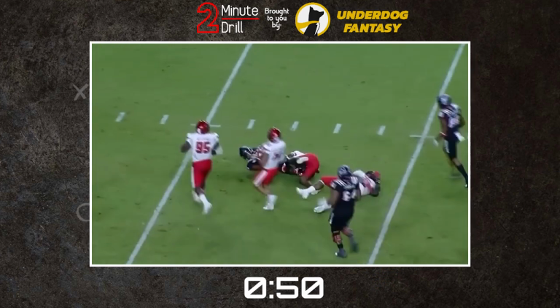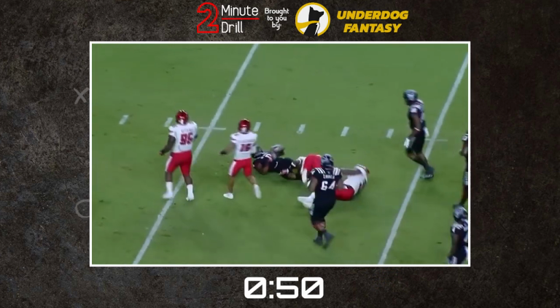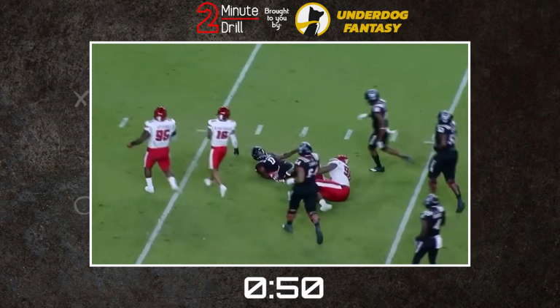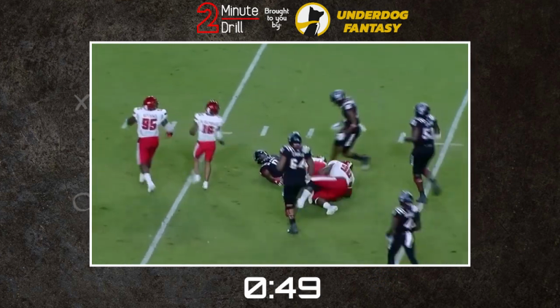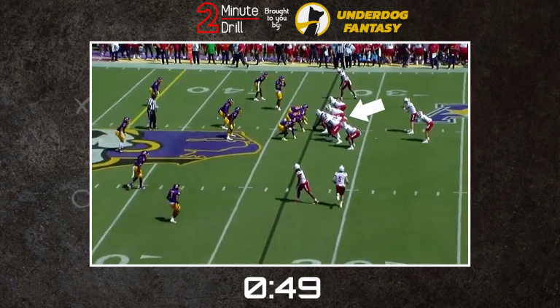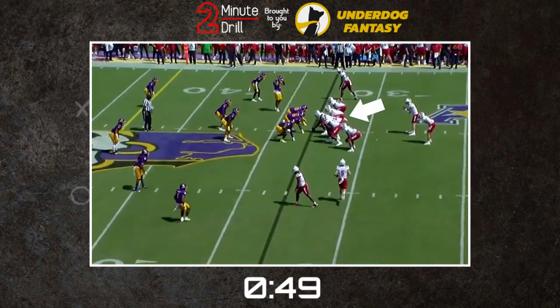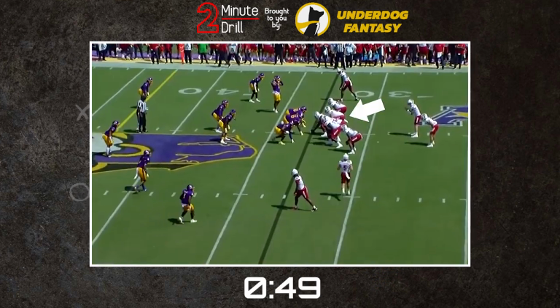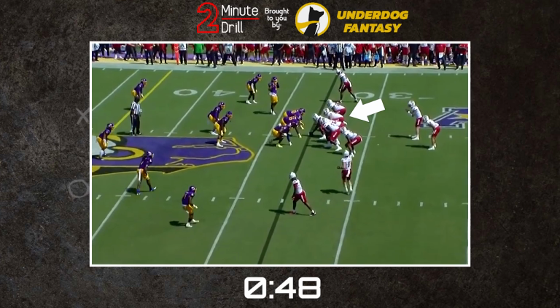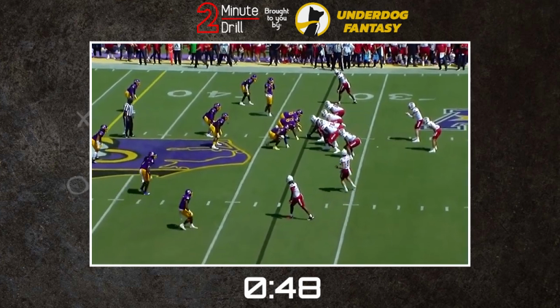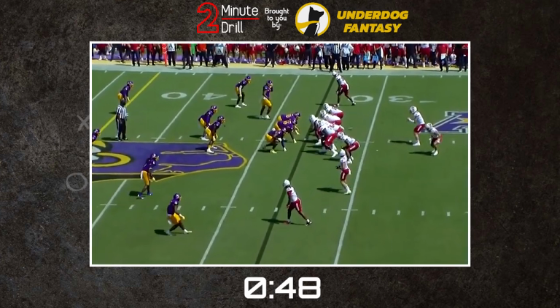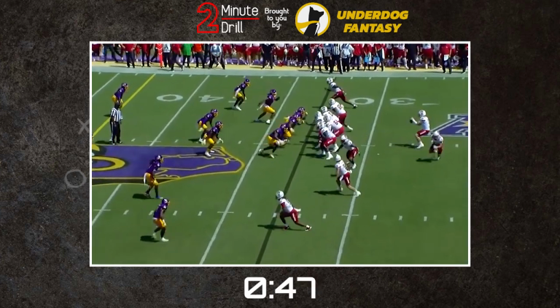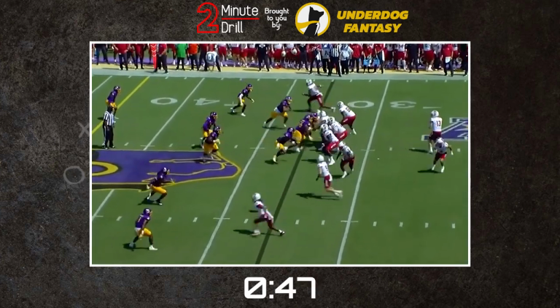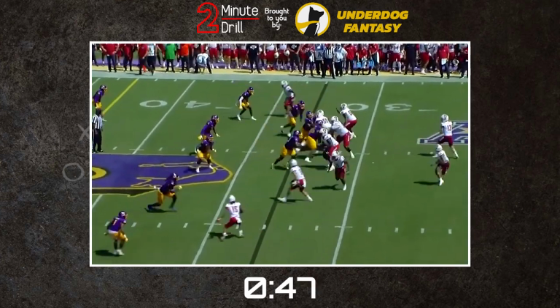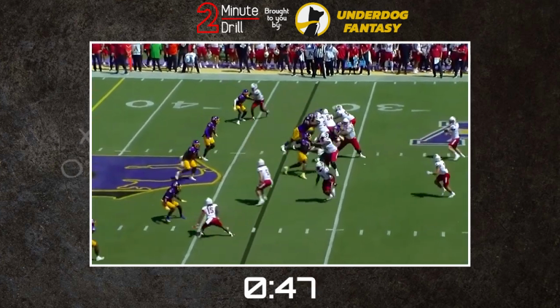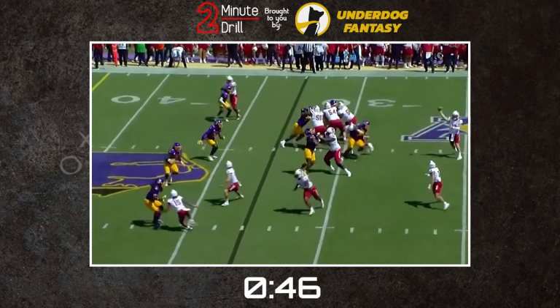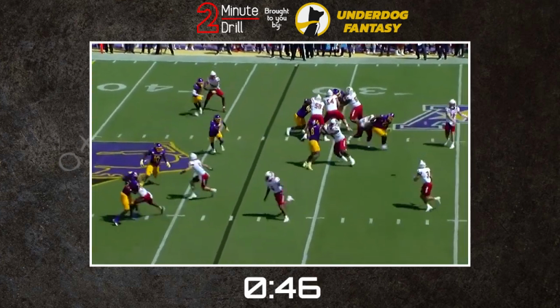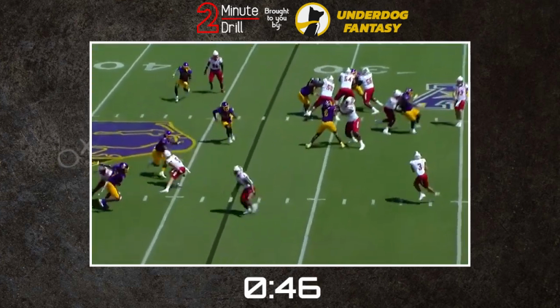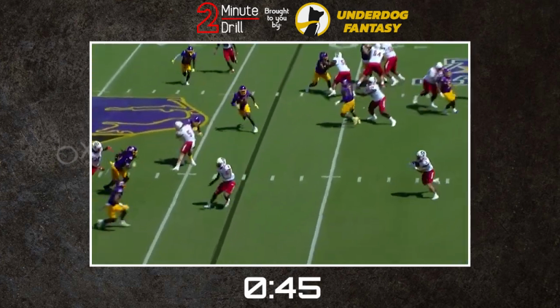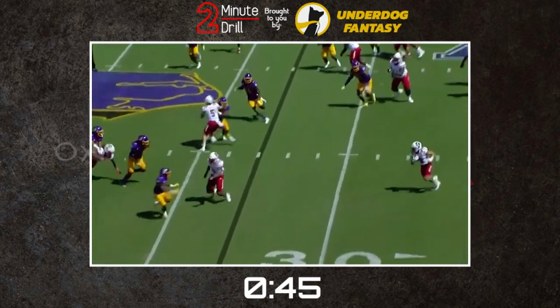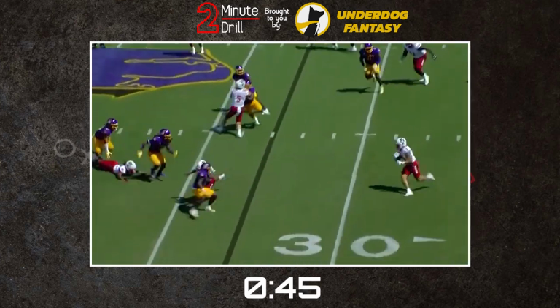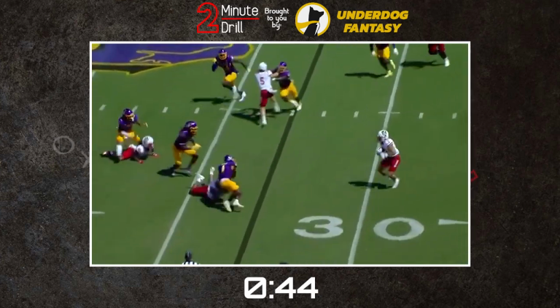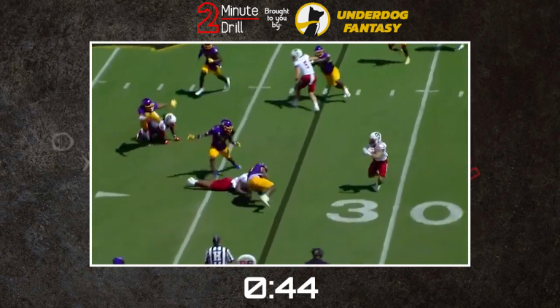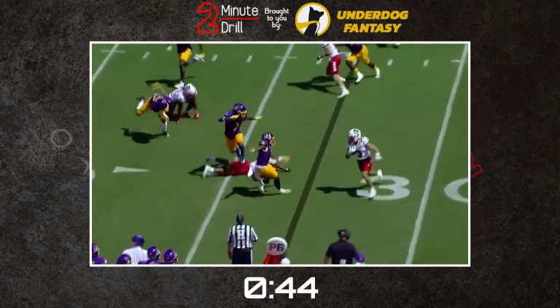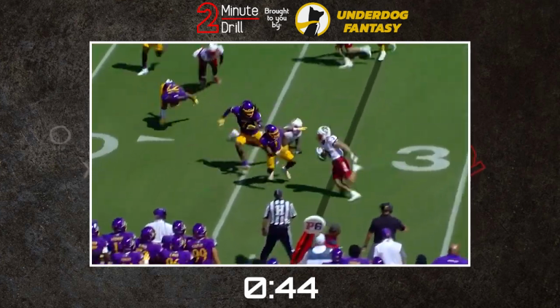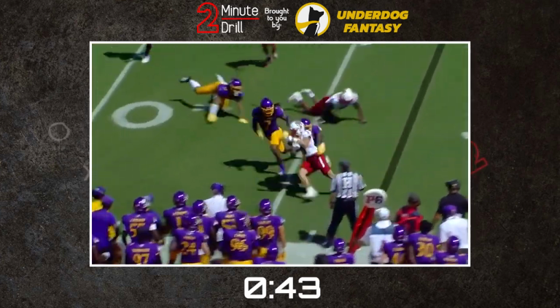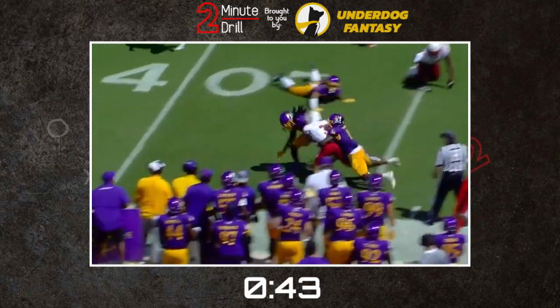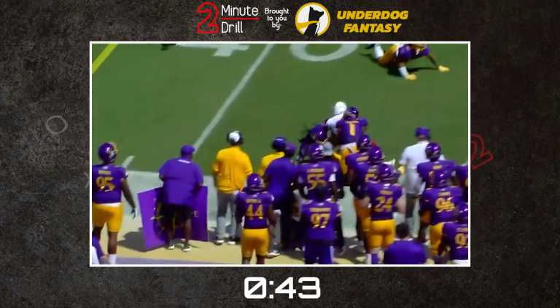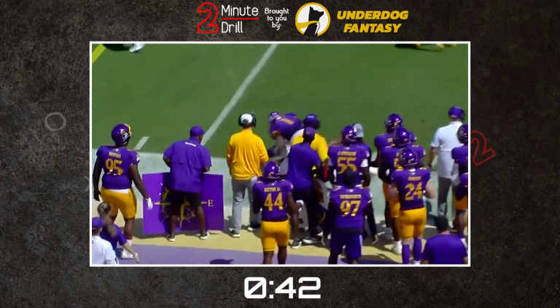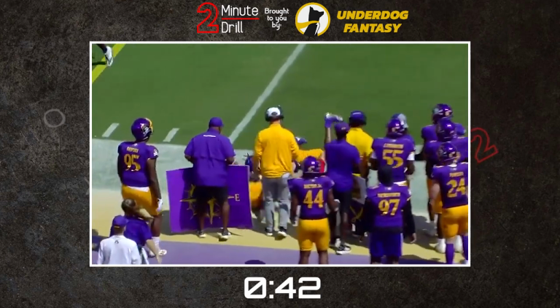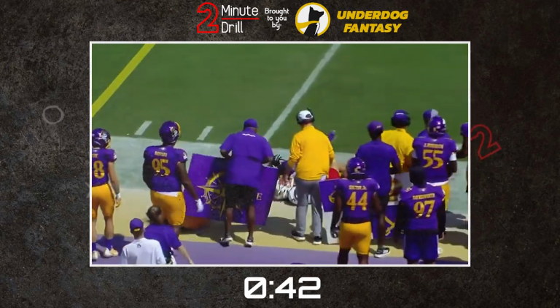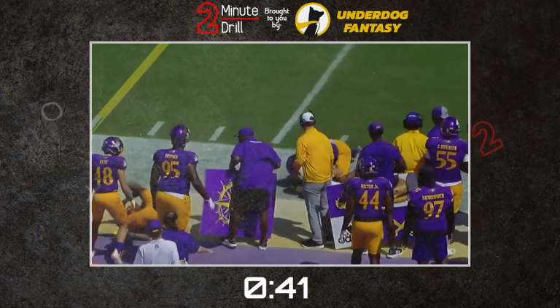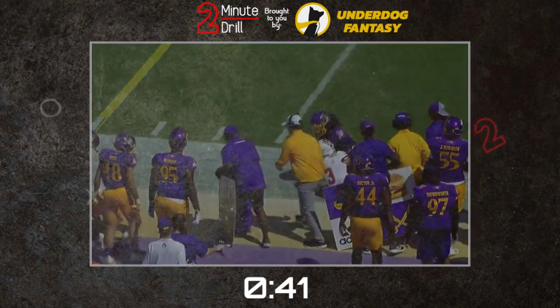For his frame, you'd hope he'd have more juice. And for his lack of juice, you'd hope he'd have more frame and power in his play. But when both don't match, it leads to some concerns and questions about overall fit in the NFL.